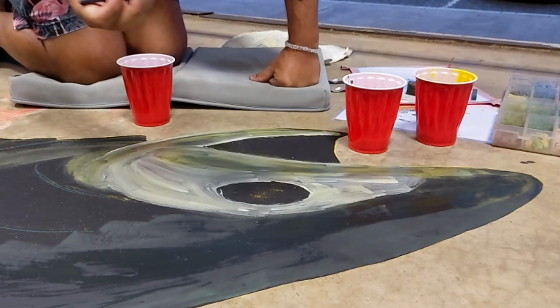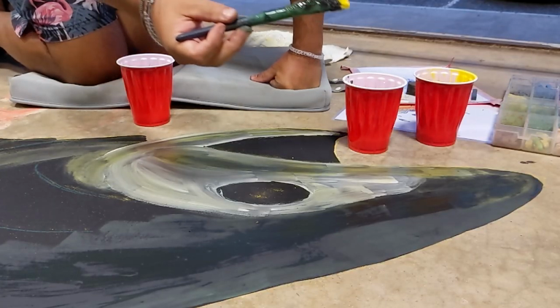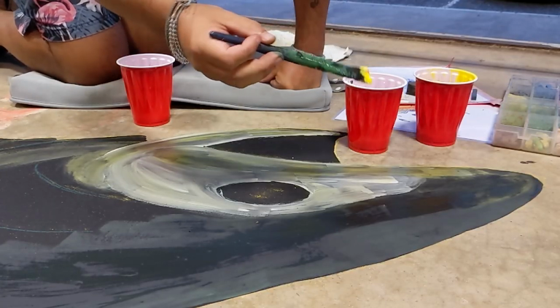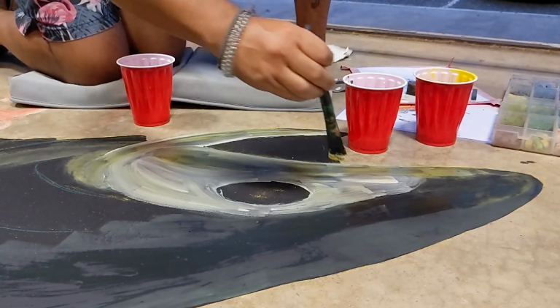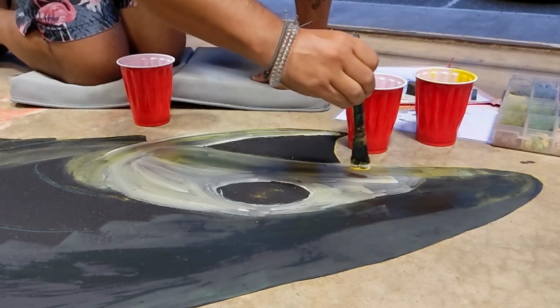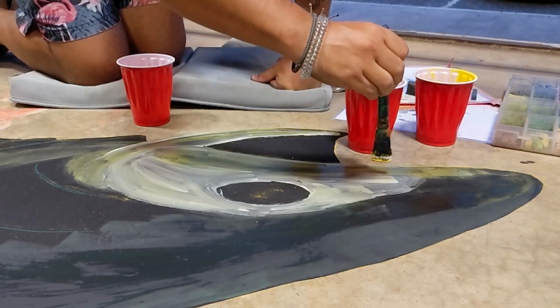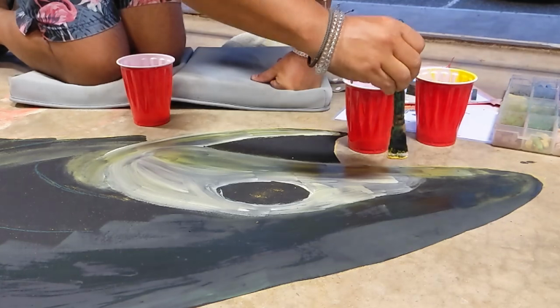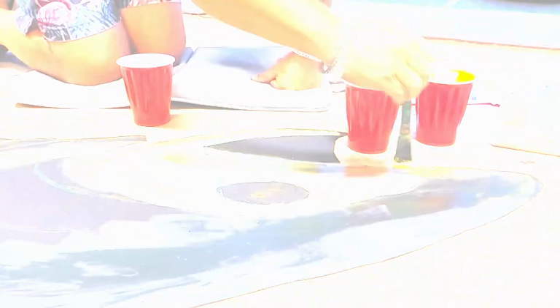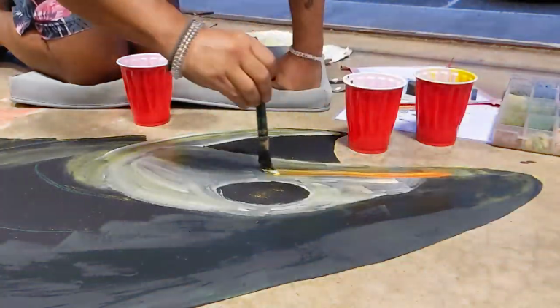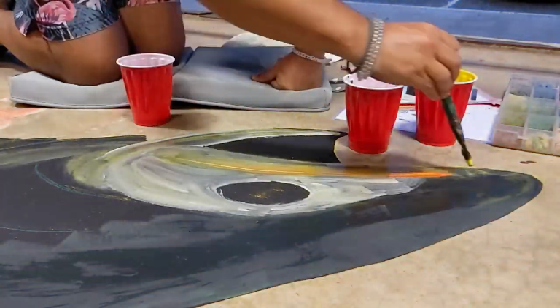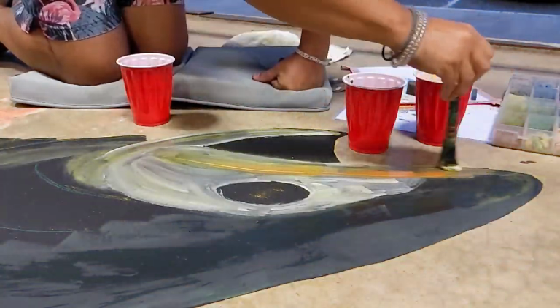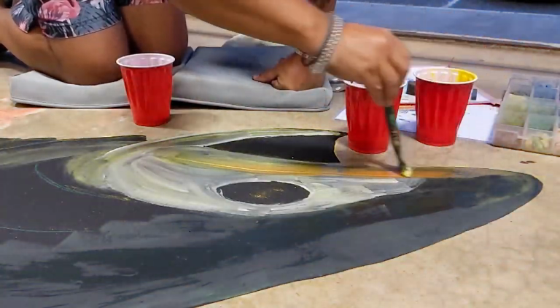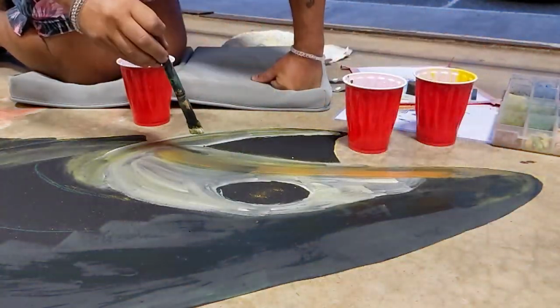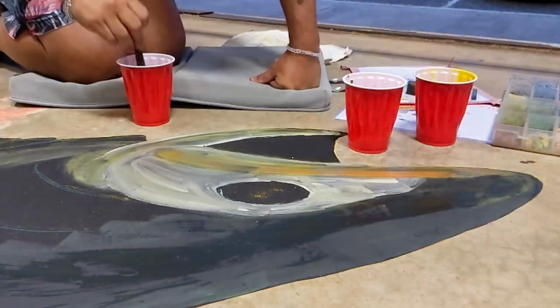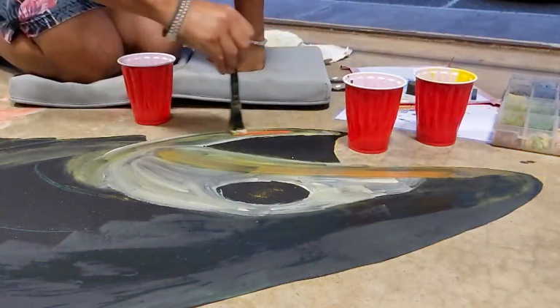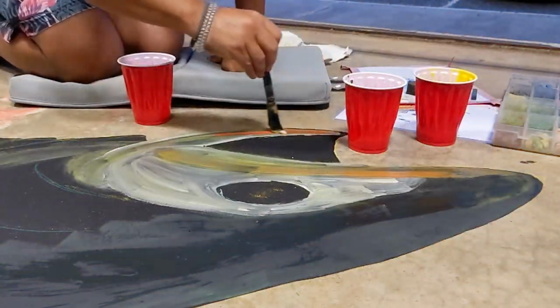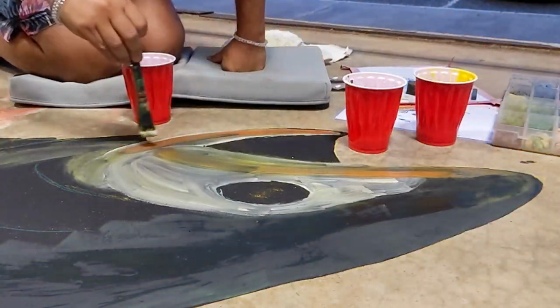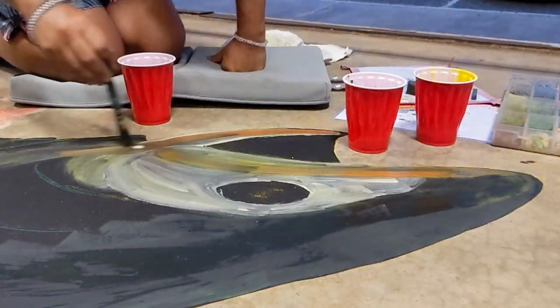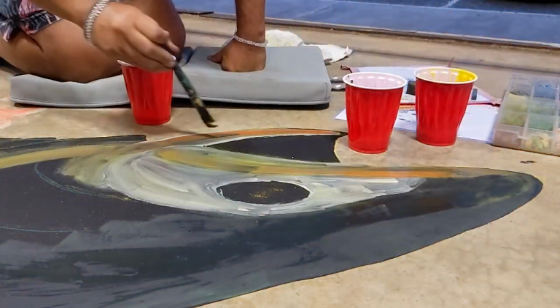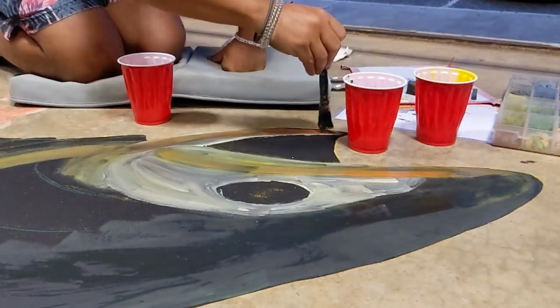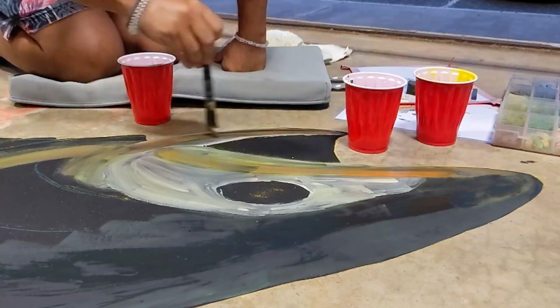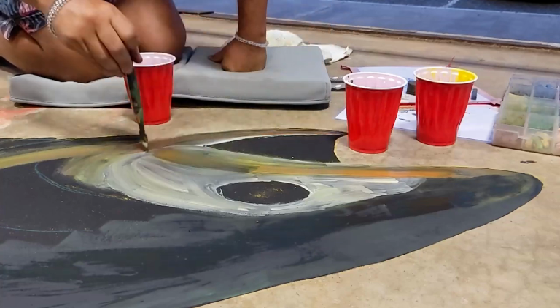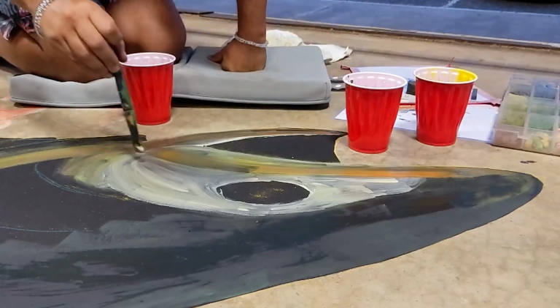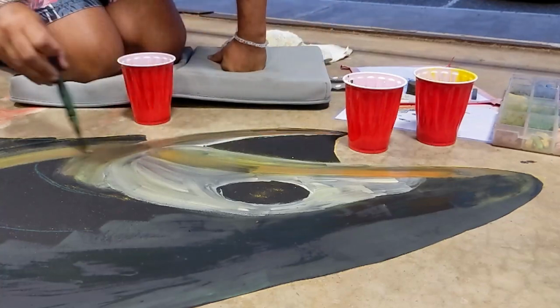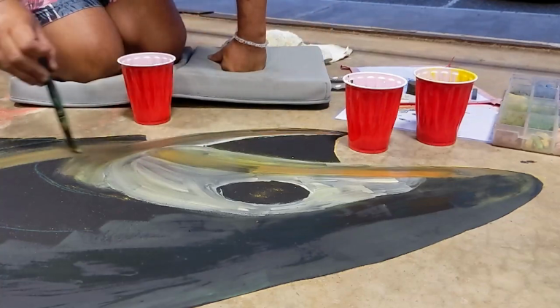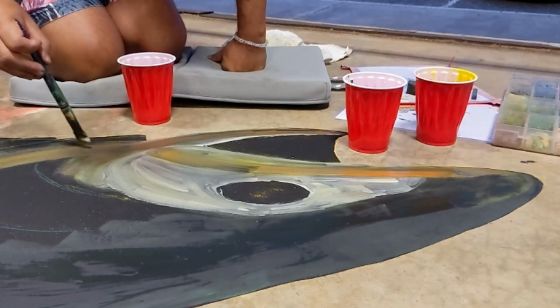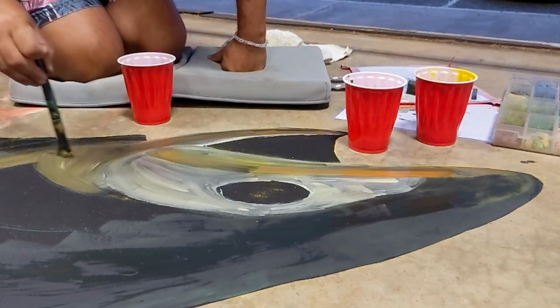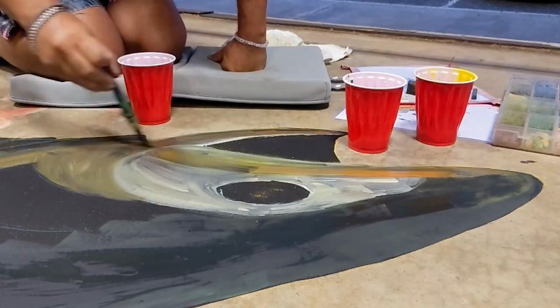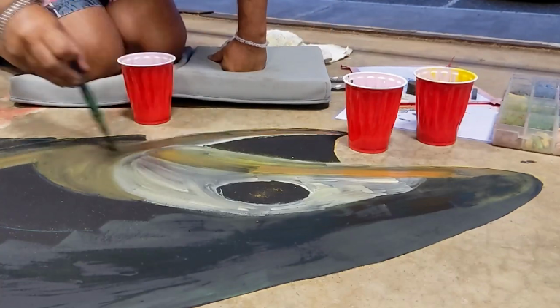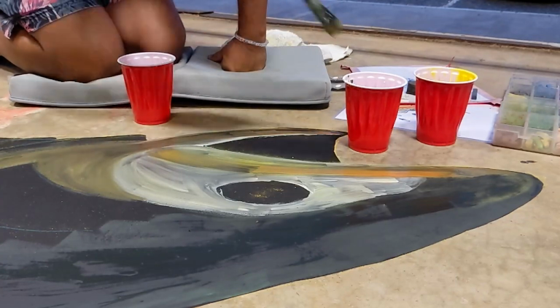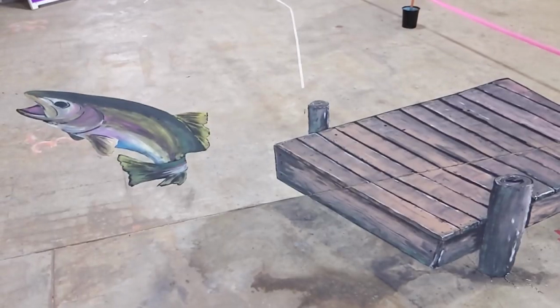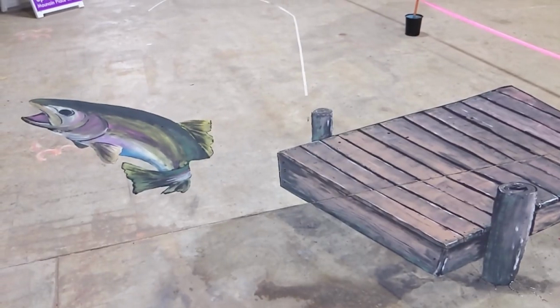I was really having a hard time getting the chalk to stay on the fish, even after putting down the initial black tempera paint. So I added several more layers of background colors with the hopes that tomorrow I could crosshatch the thing into being vibrant and bright.